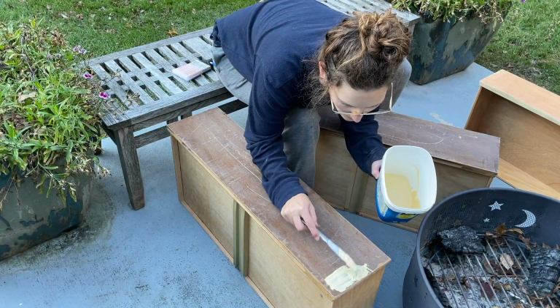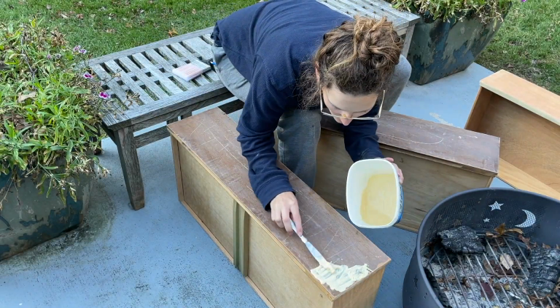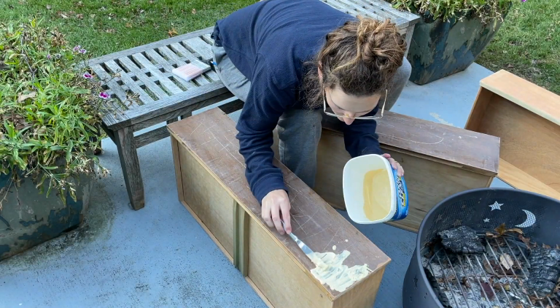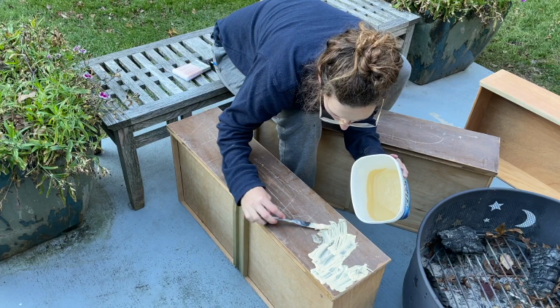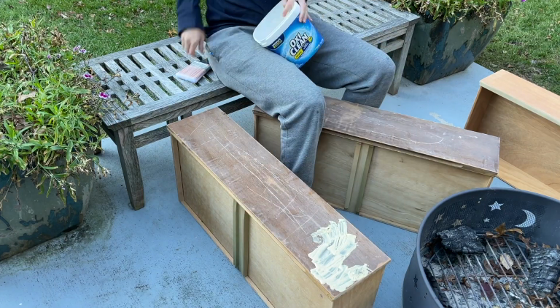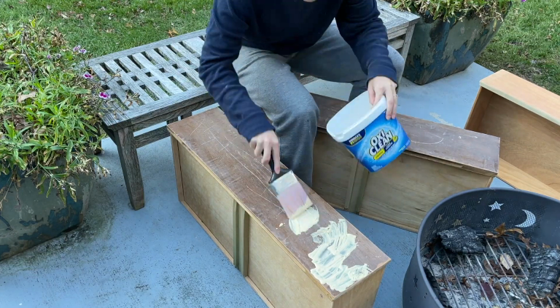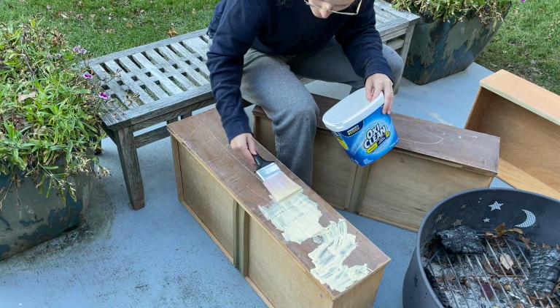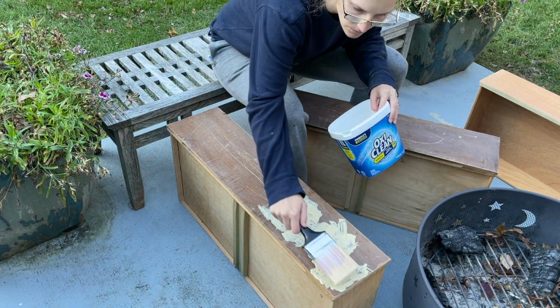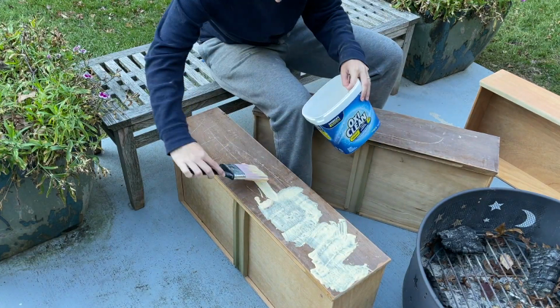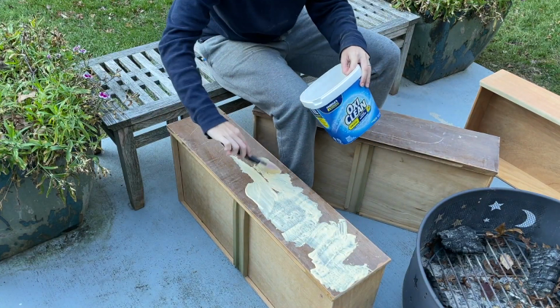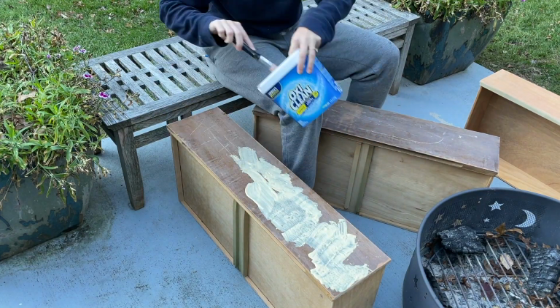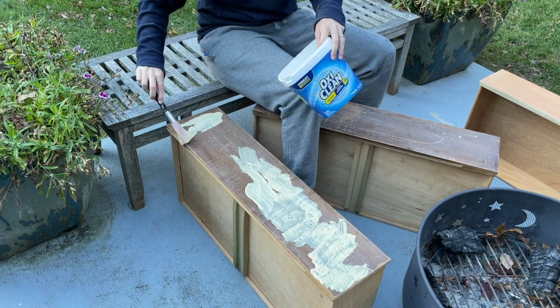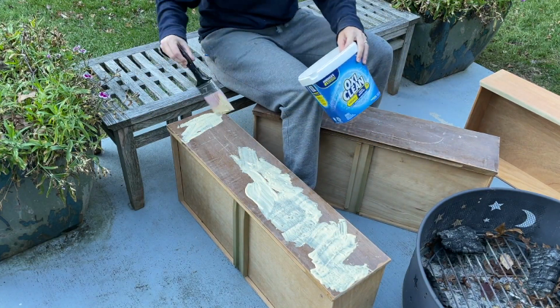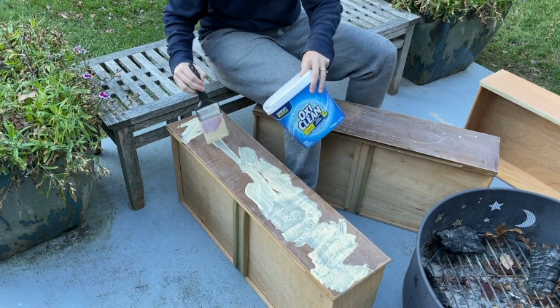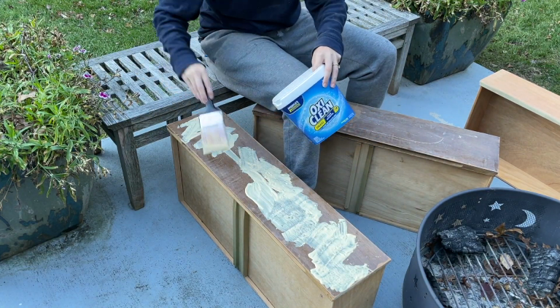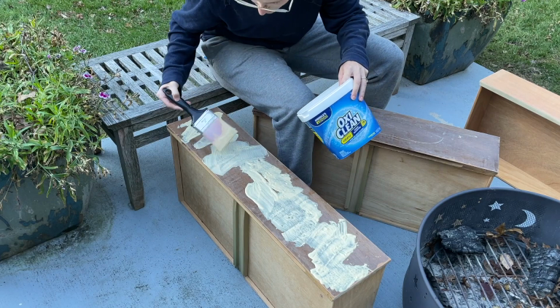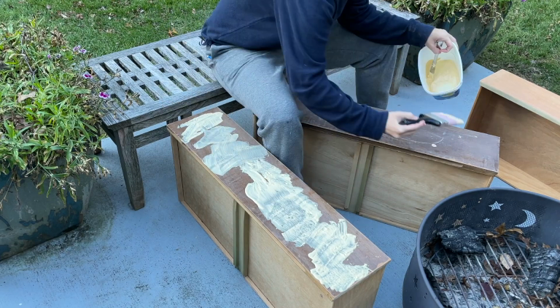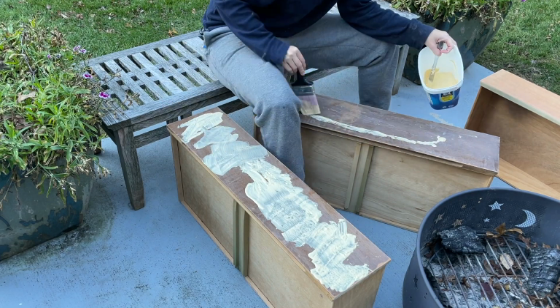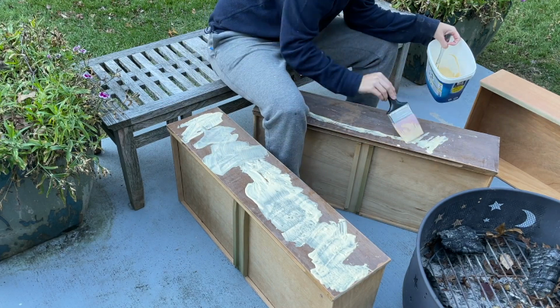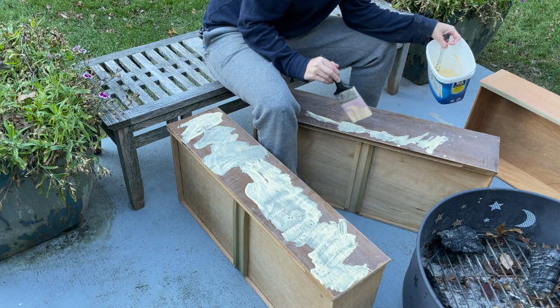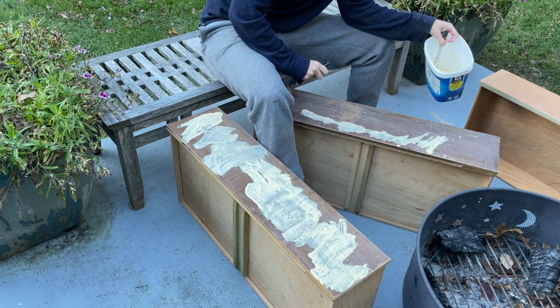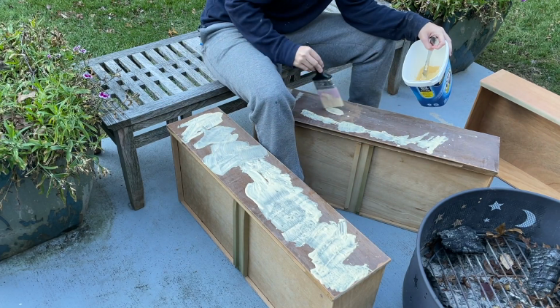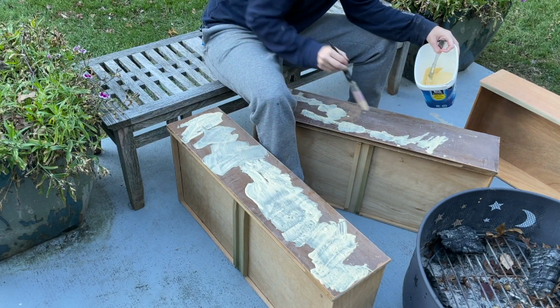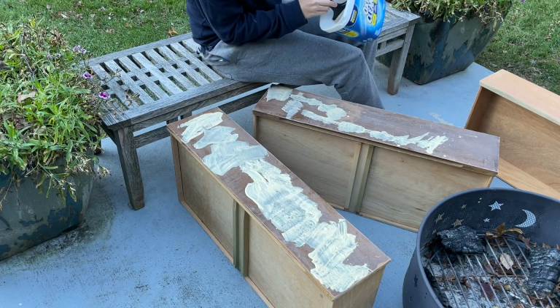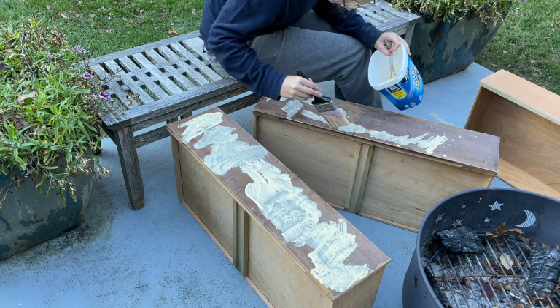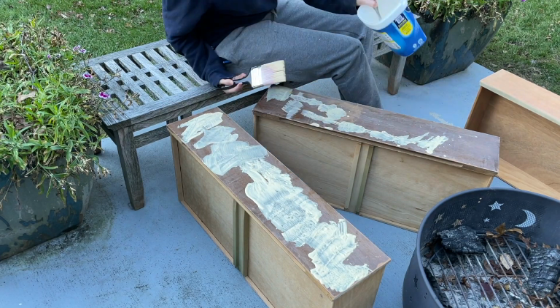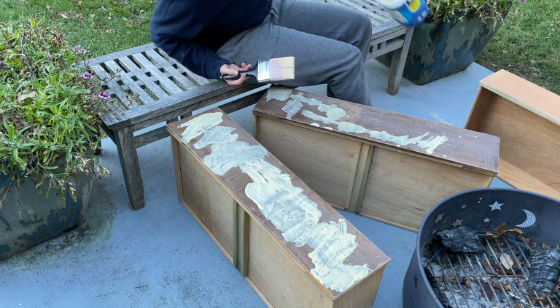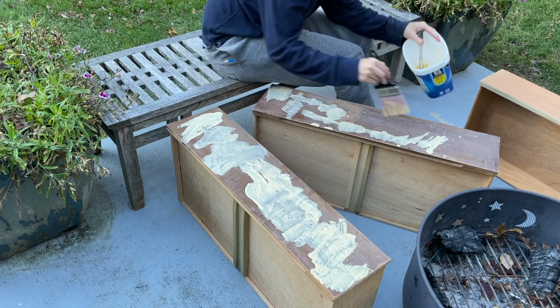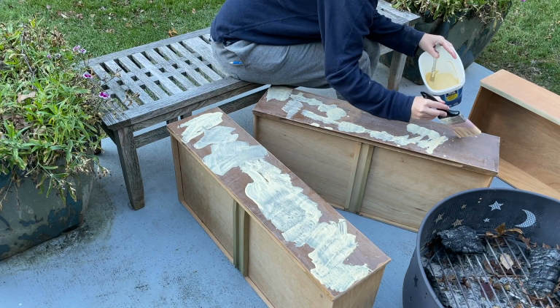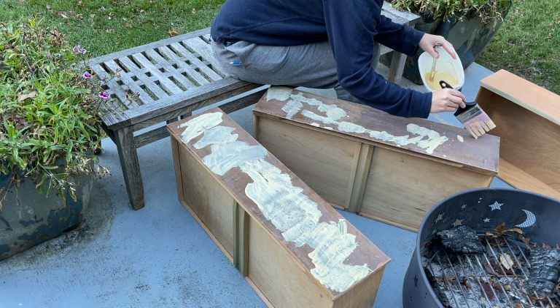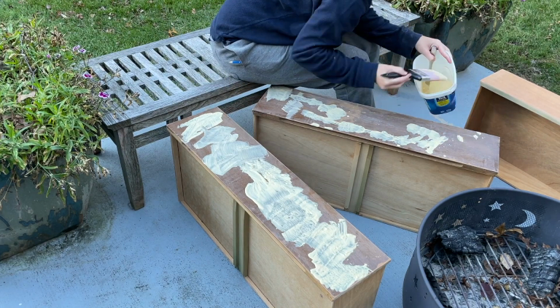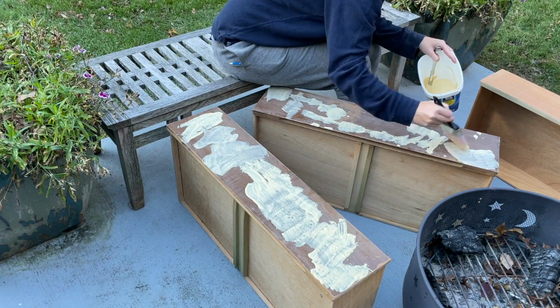For those drawer fronts that had some deep scratches, I mixed up some wood filler with some water to create a paste and basically went in and brushed that over all of the drawer fronts in order to fill those scratches.